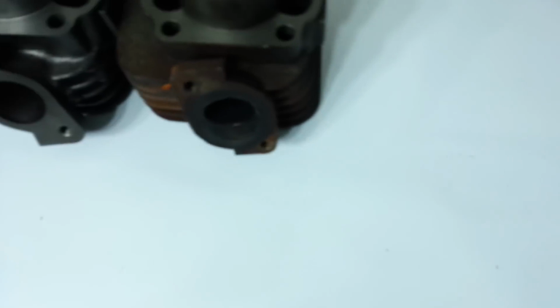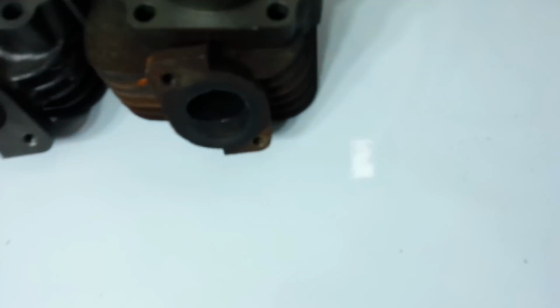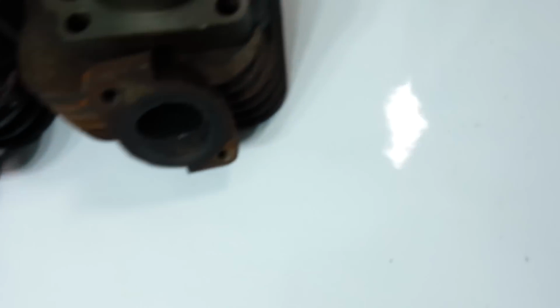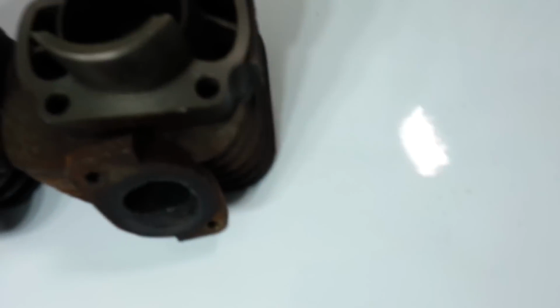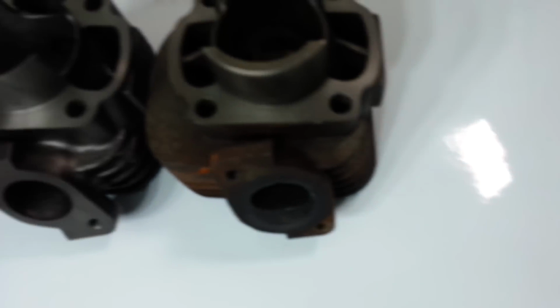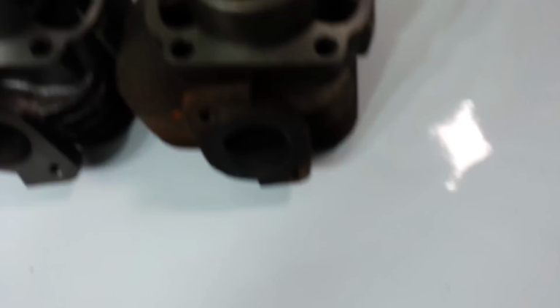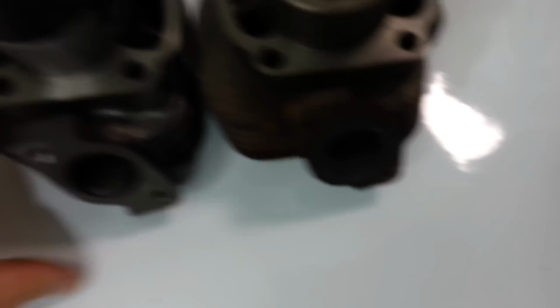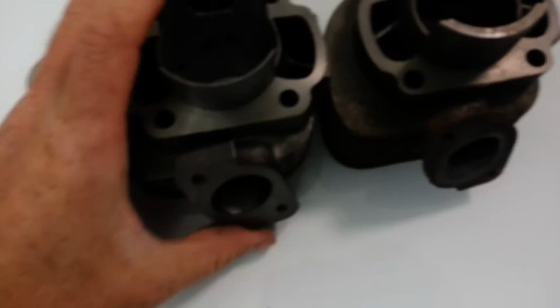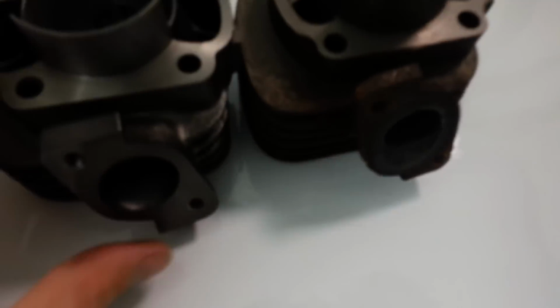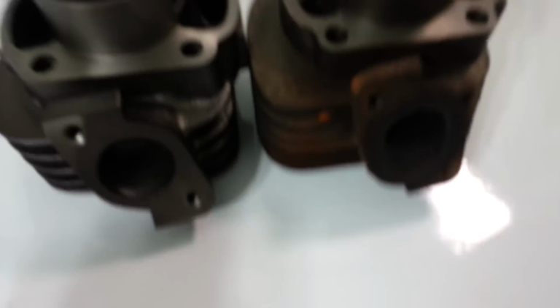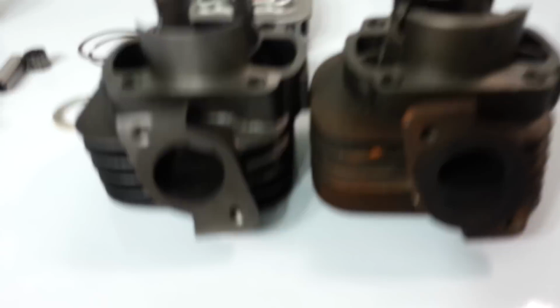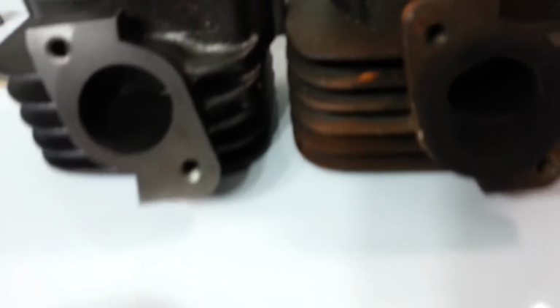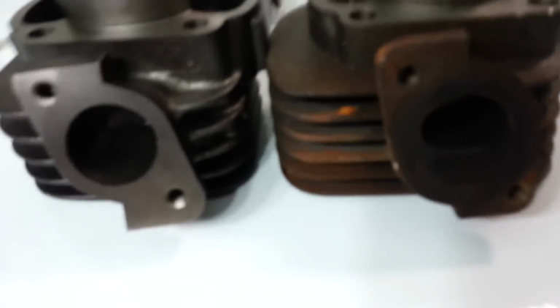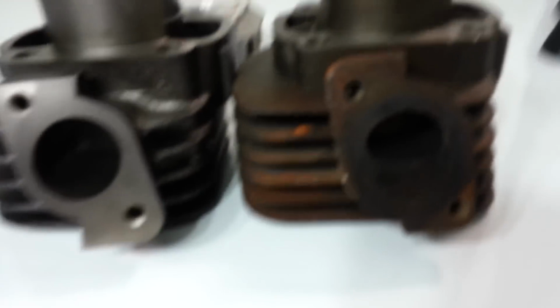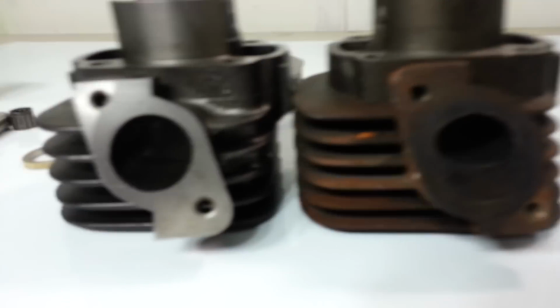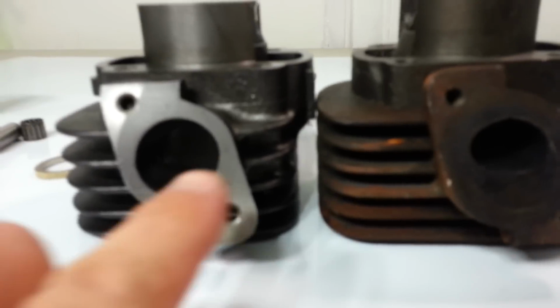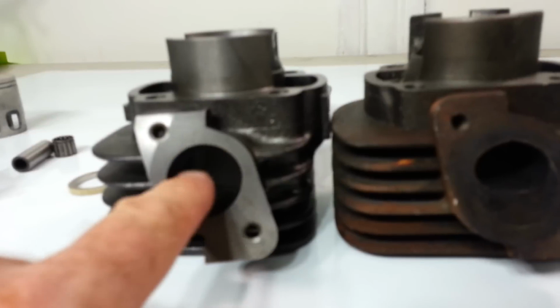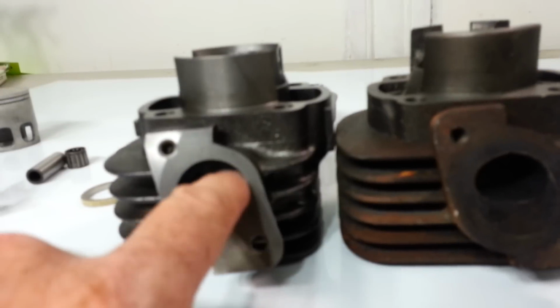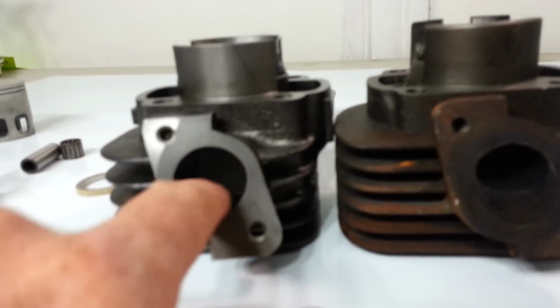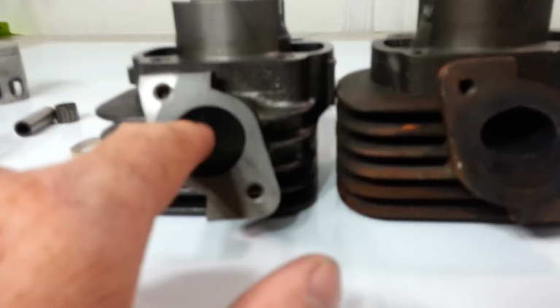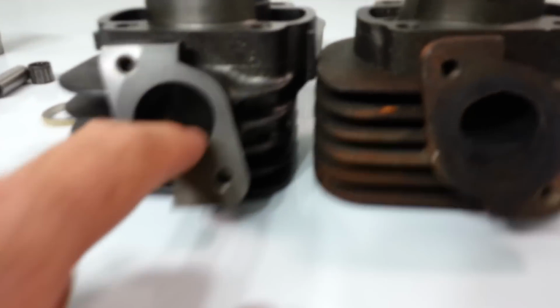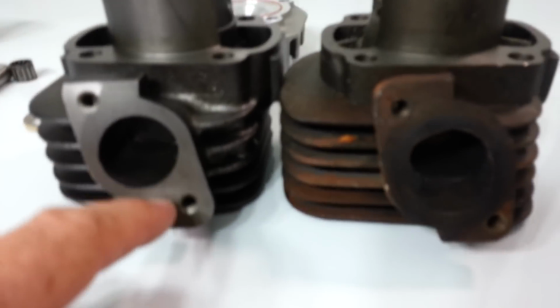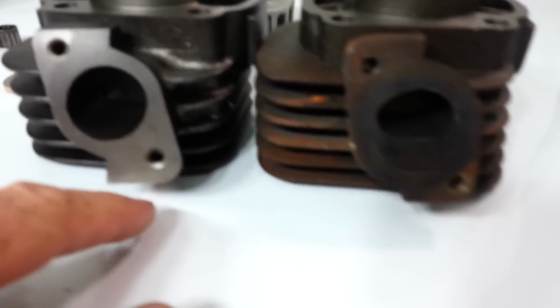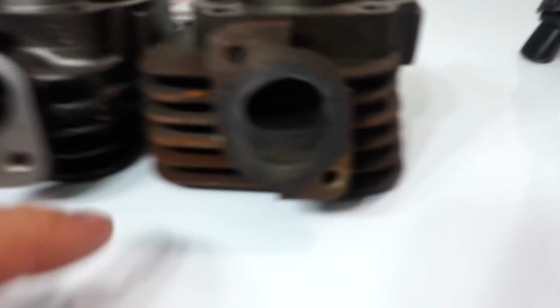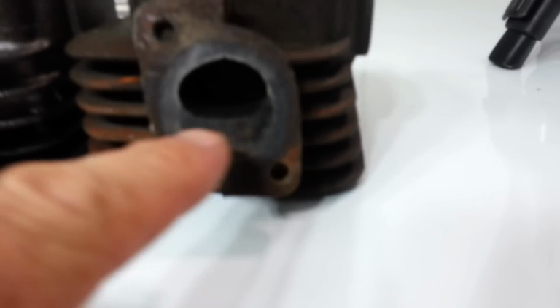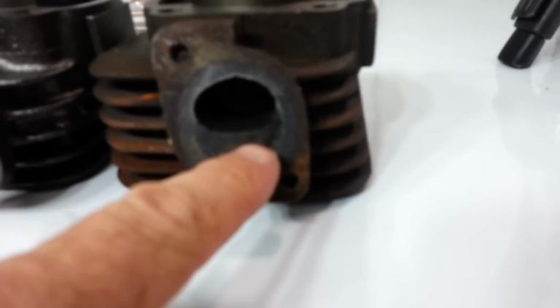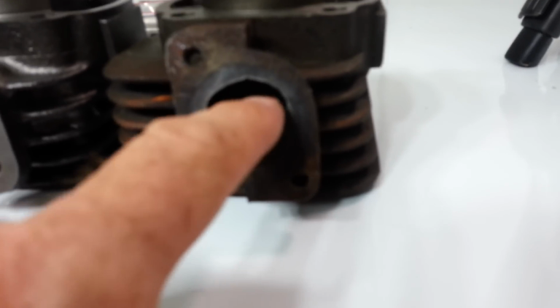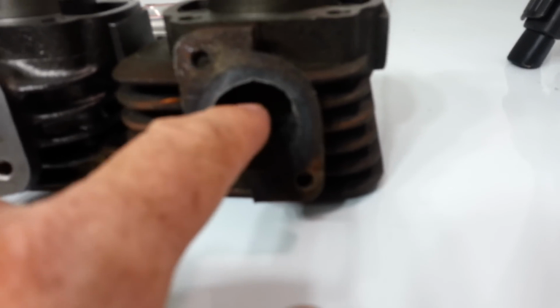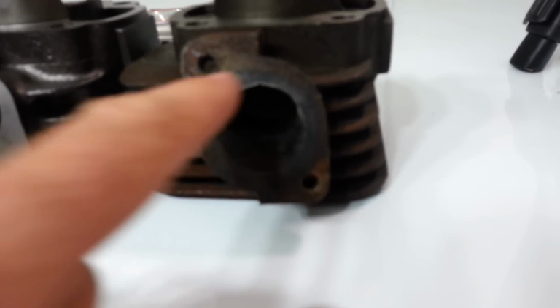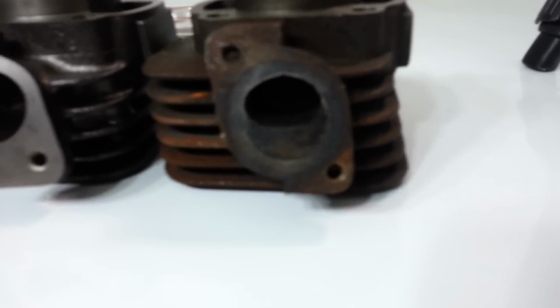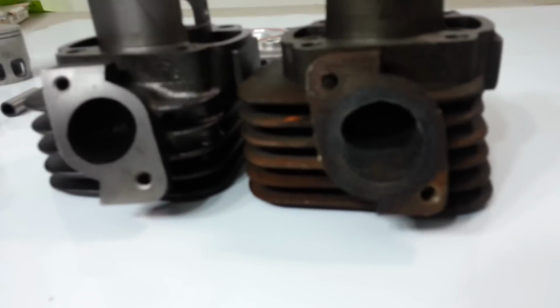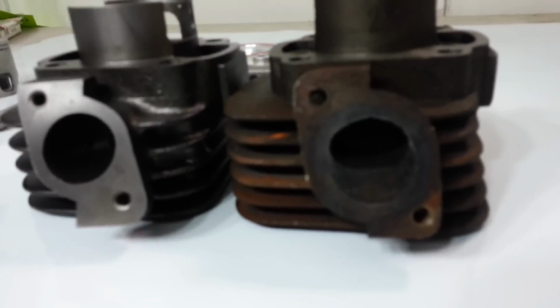The most obvious difference is here. This is the 70cc kit, and this is the stock. Look how big the exhaust port is.